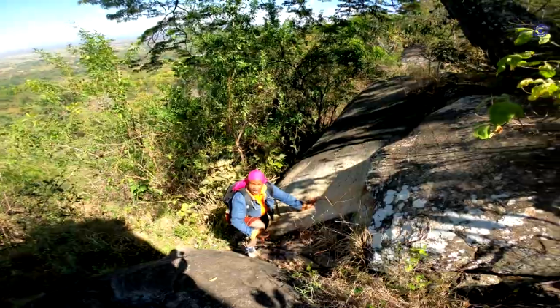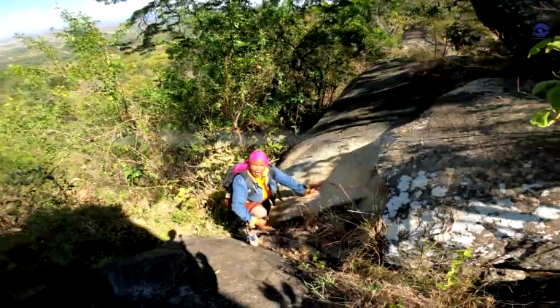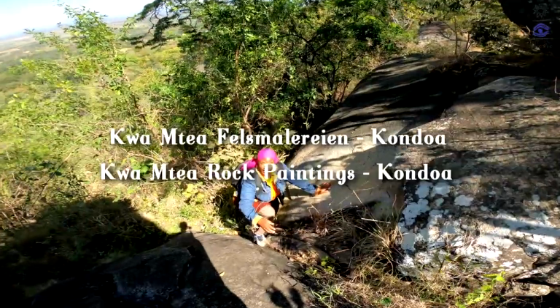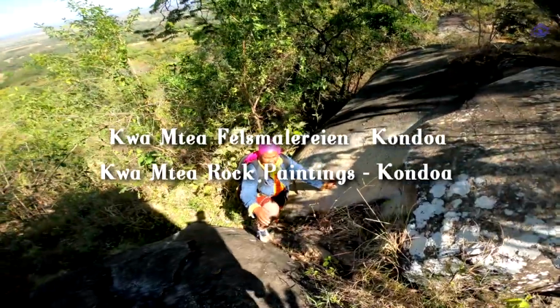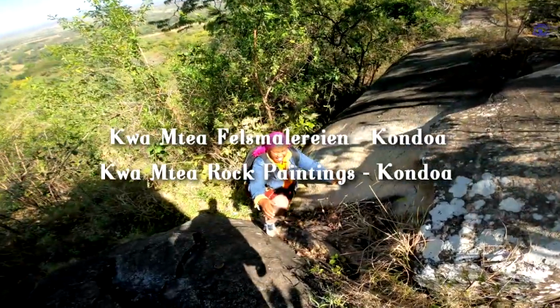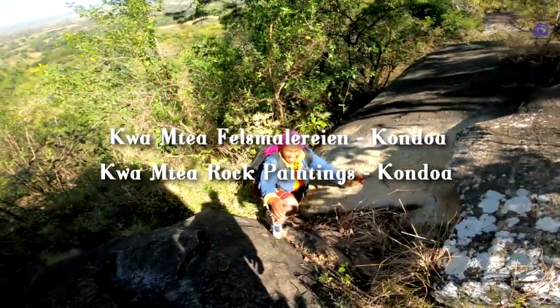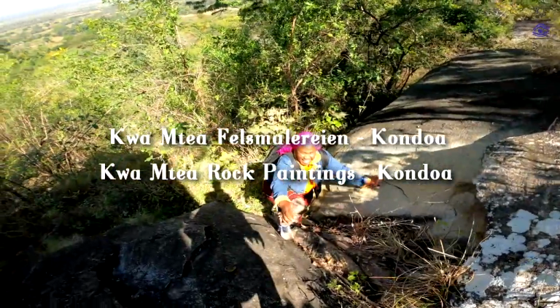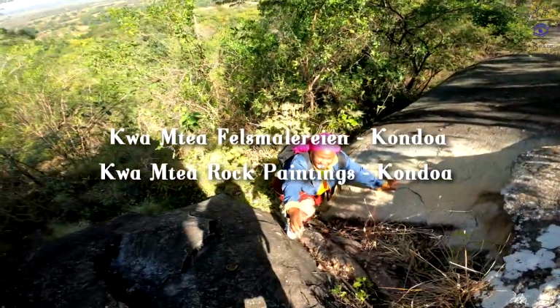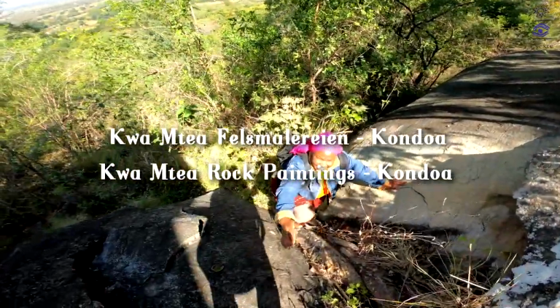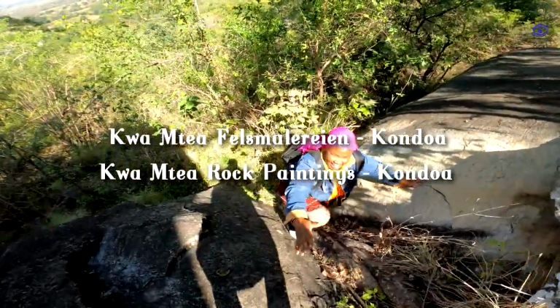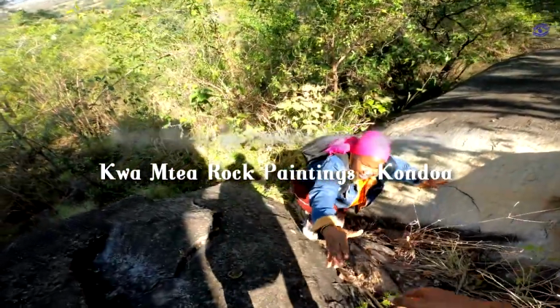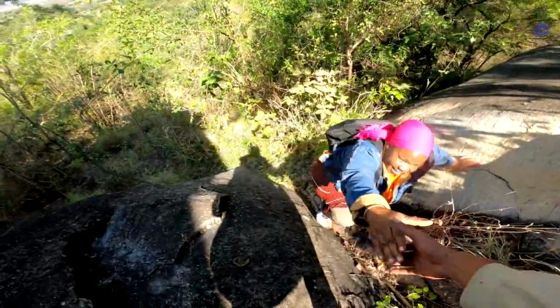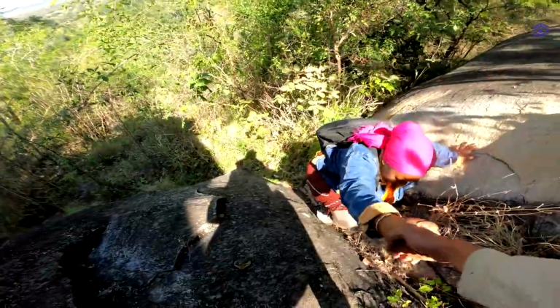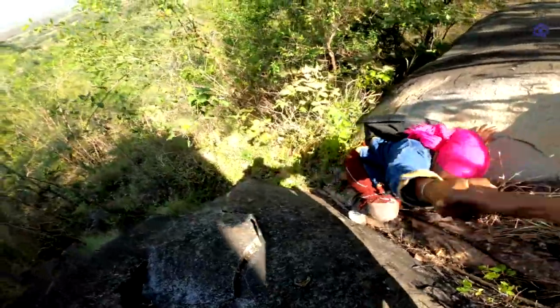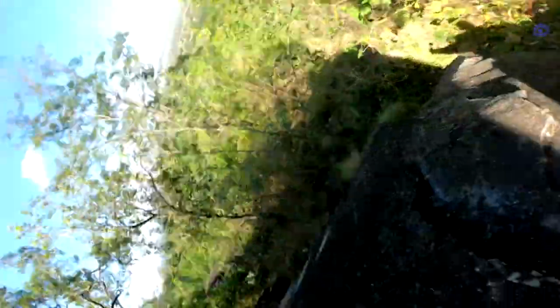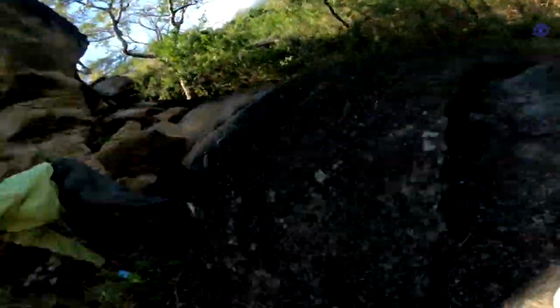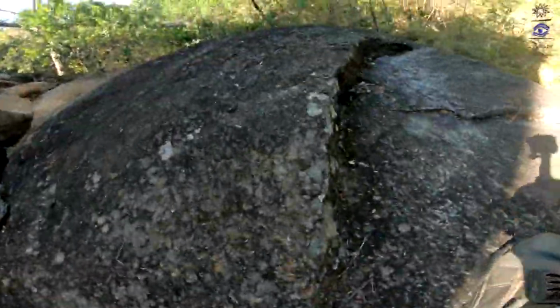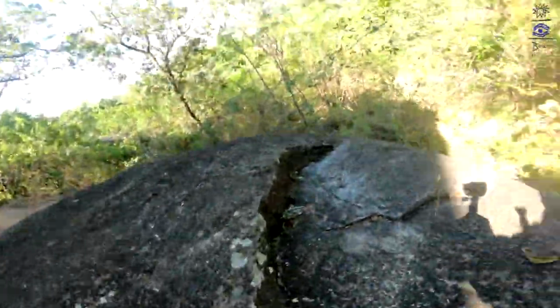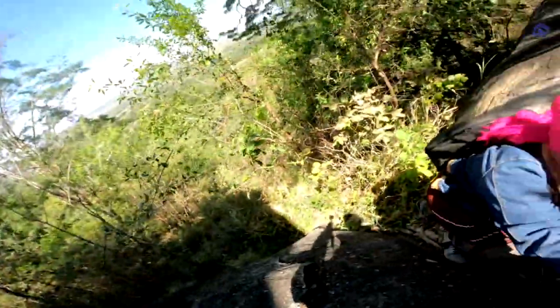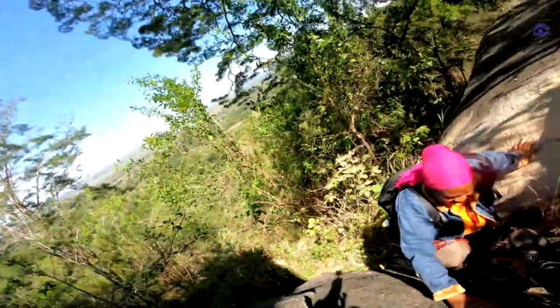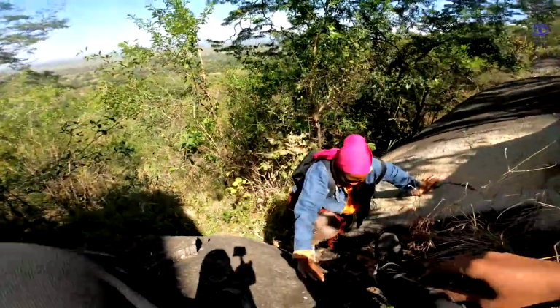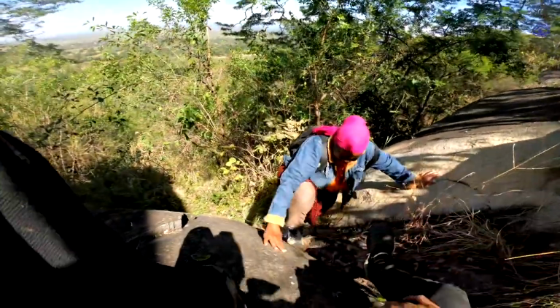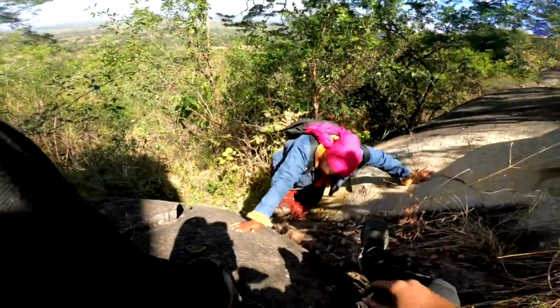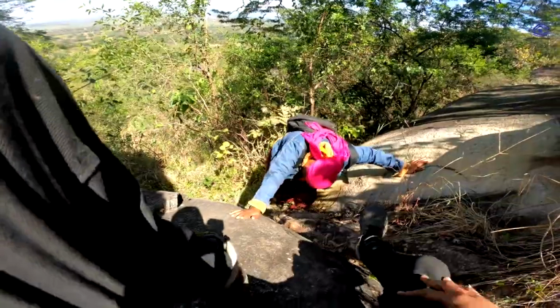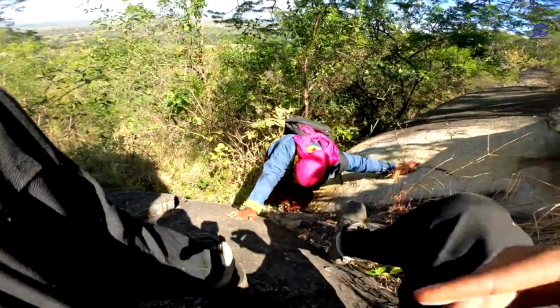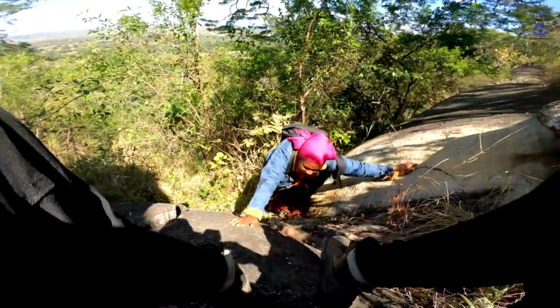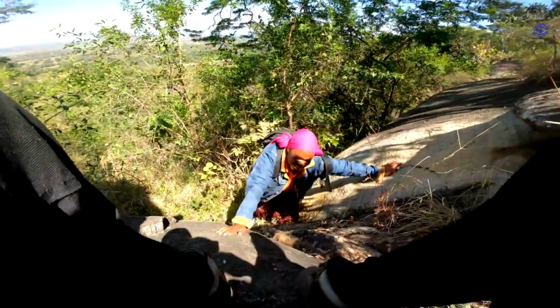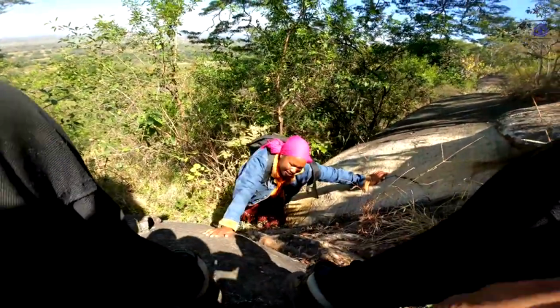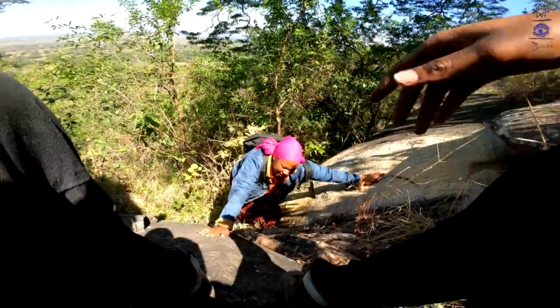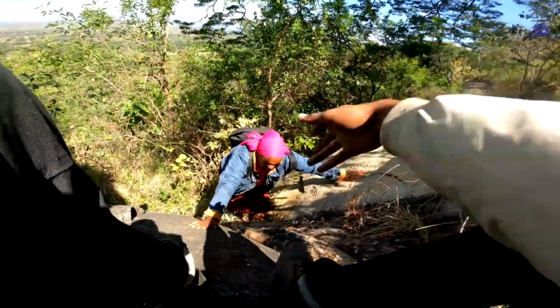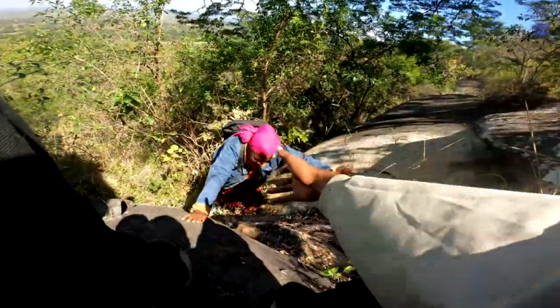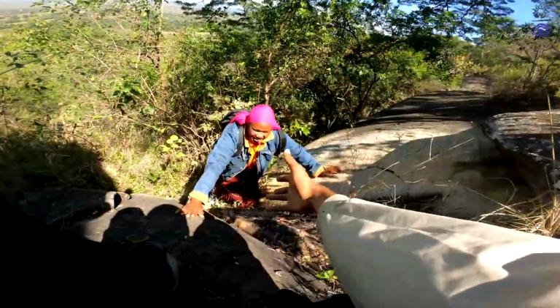This is Wisna, the tour guide, and I'm the visitor. I was able to climb without assistance. I almost died. Okay, let's try again.